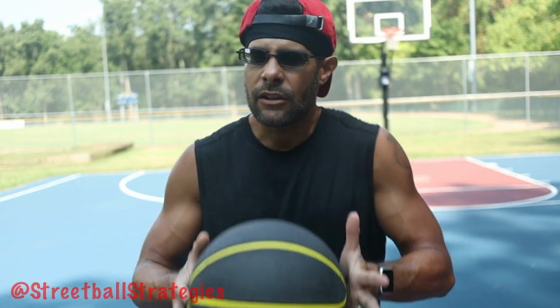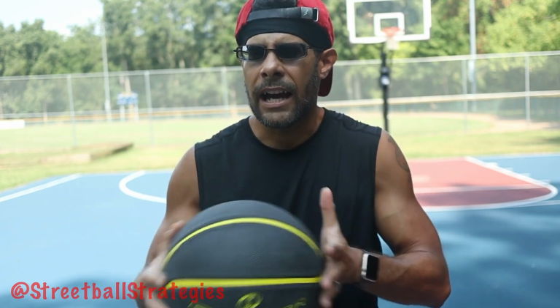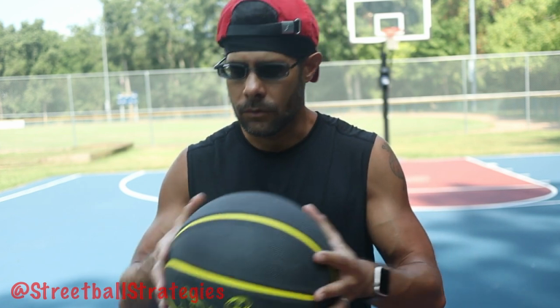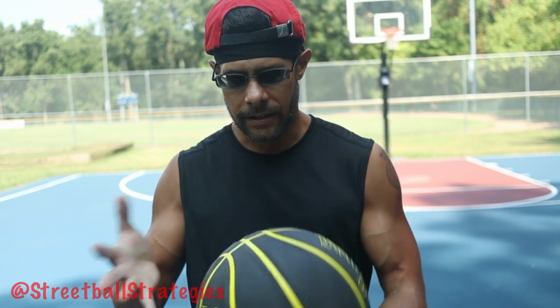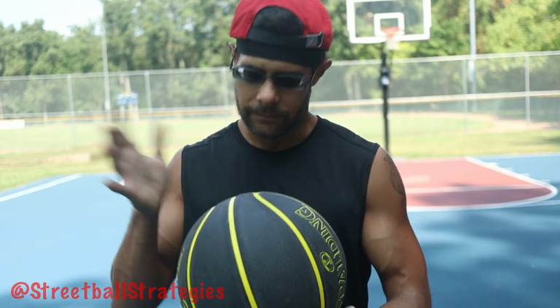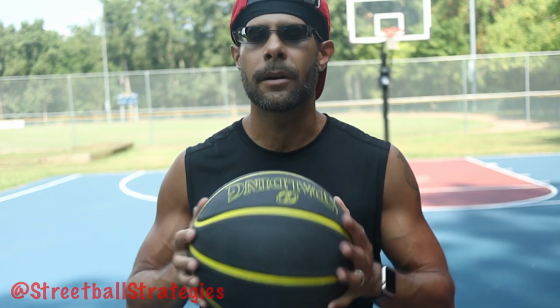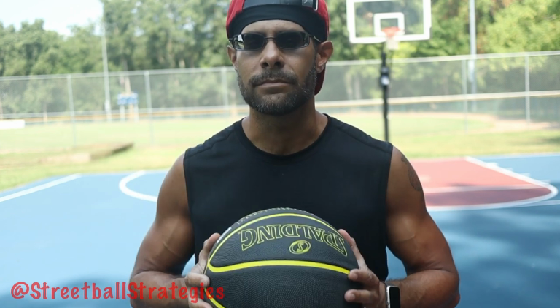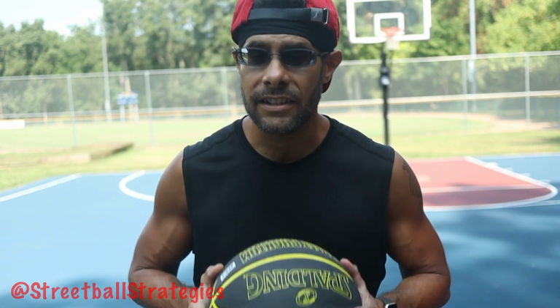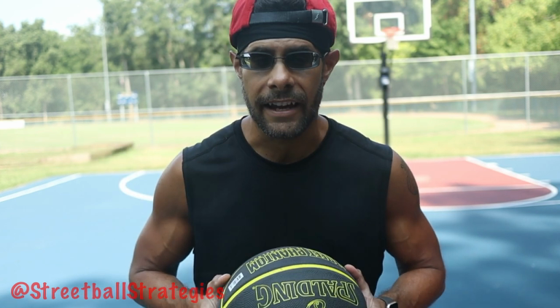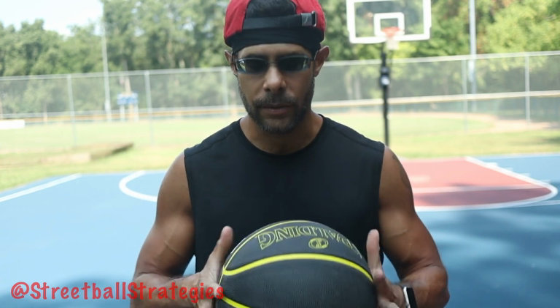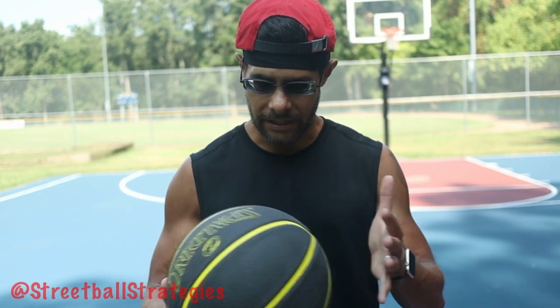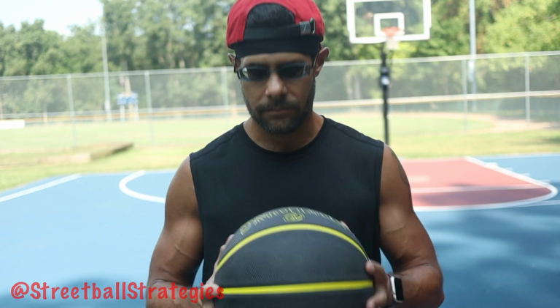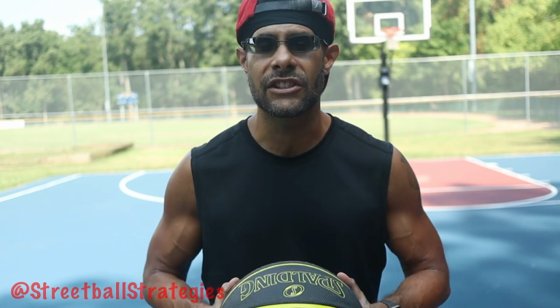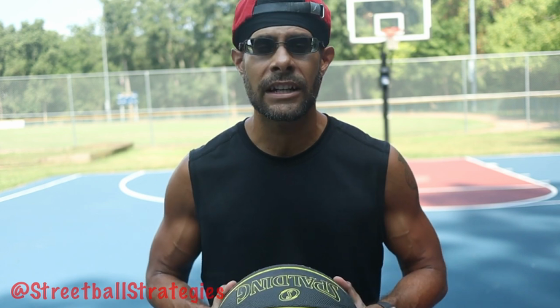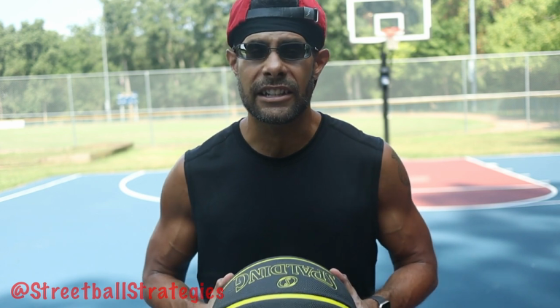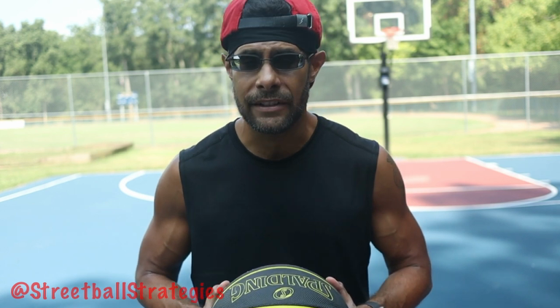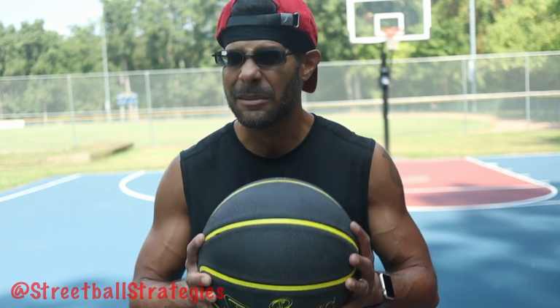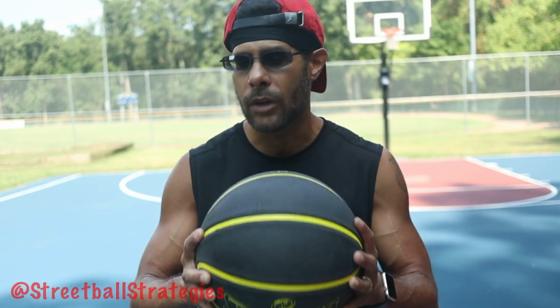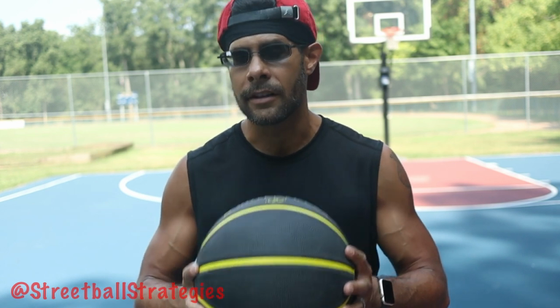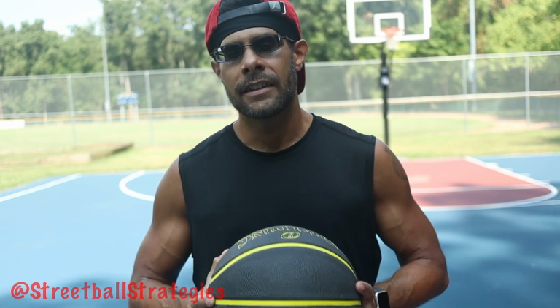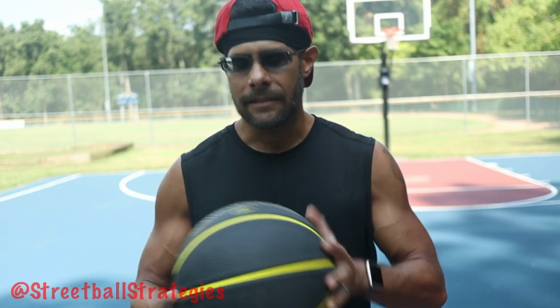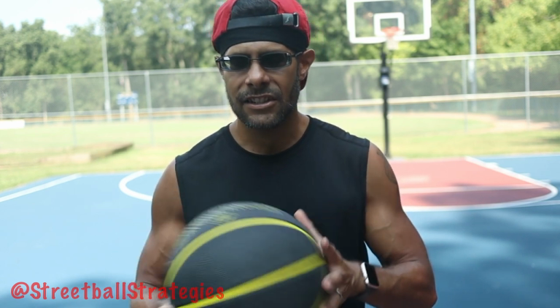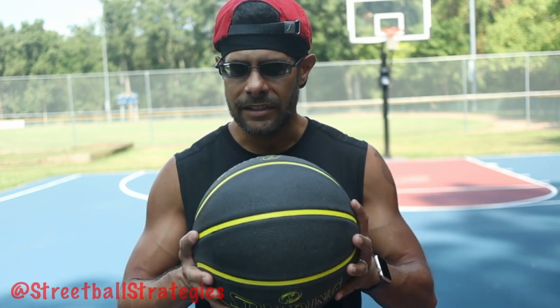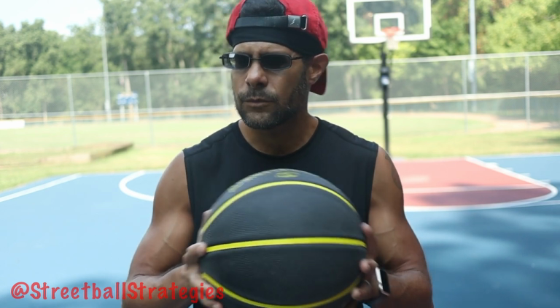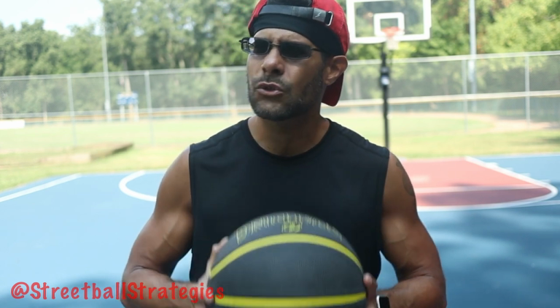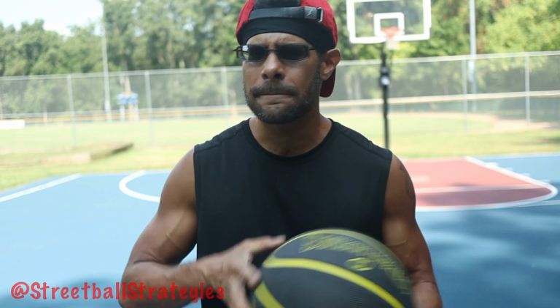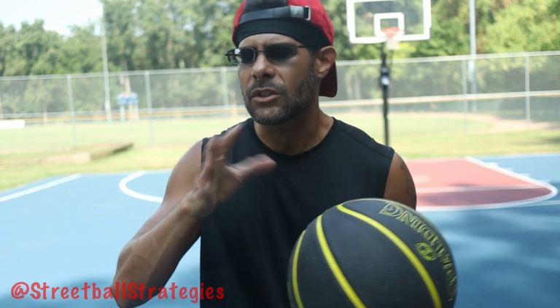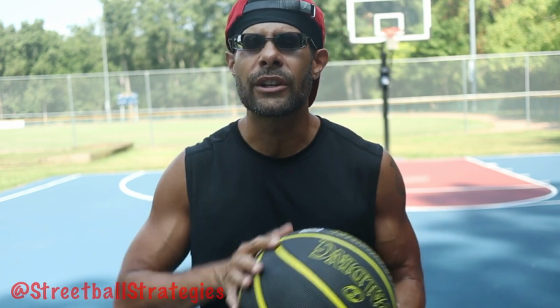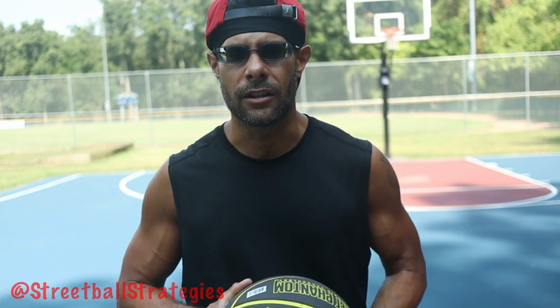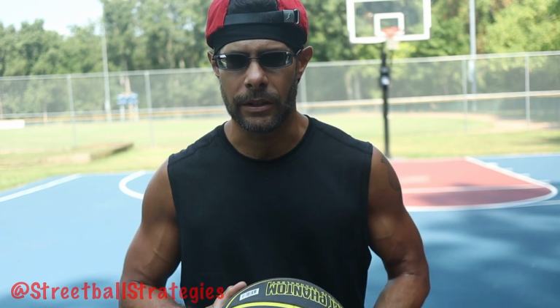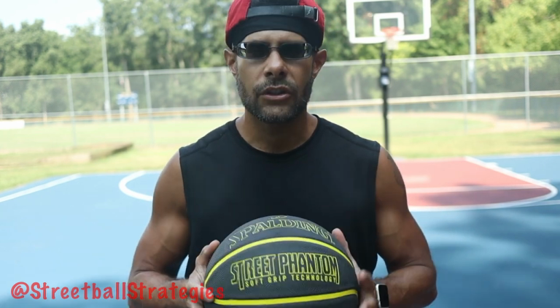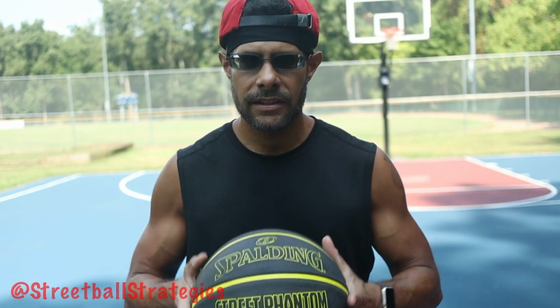I don't know how or why this ball does that, but it is the only one I've ever experienced — especially in rubber — that has such an extreme learning curve to it.